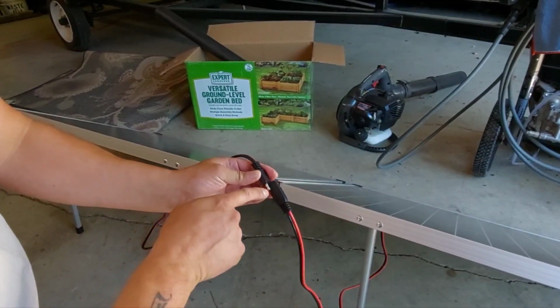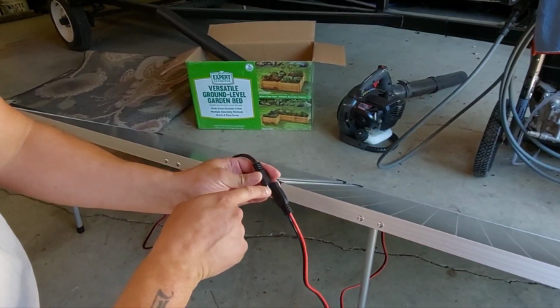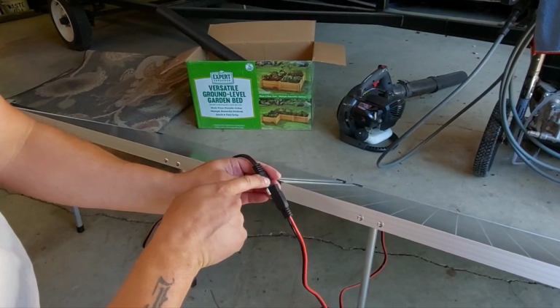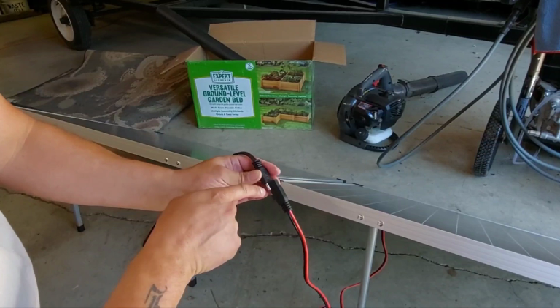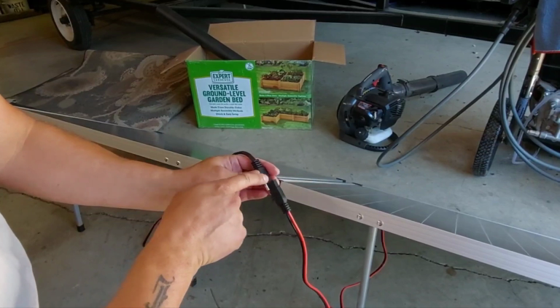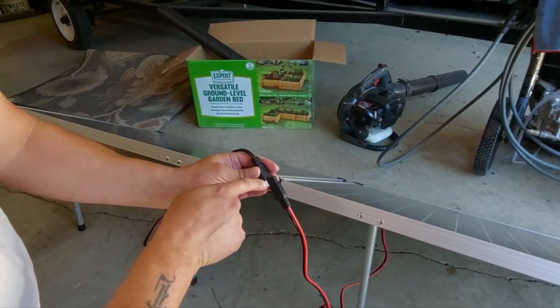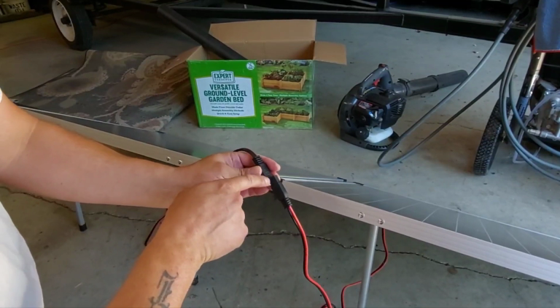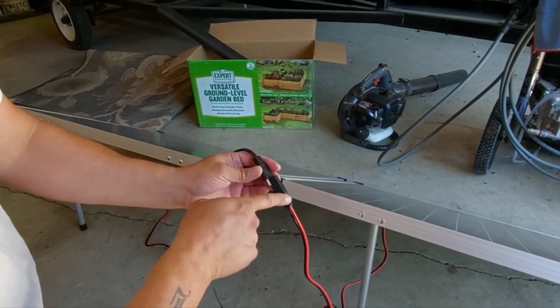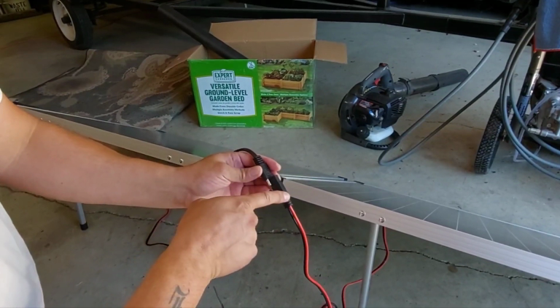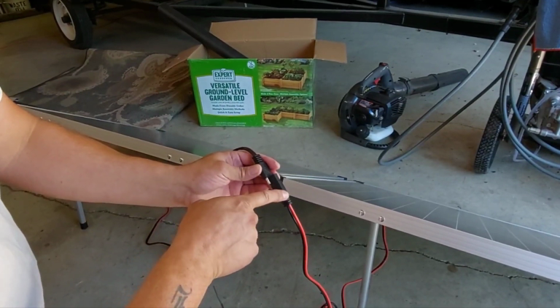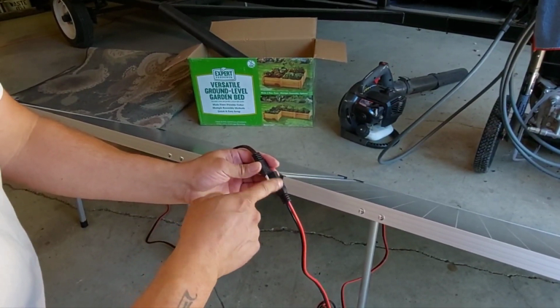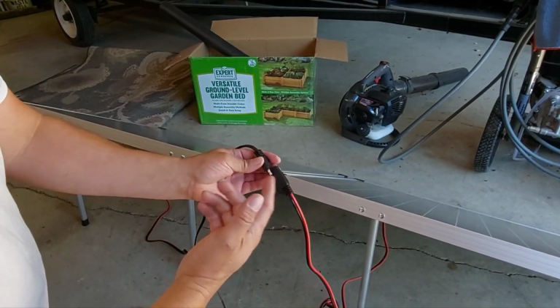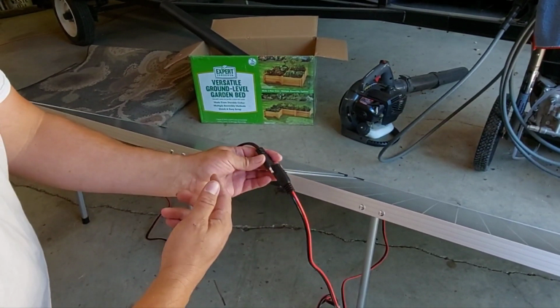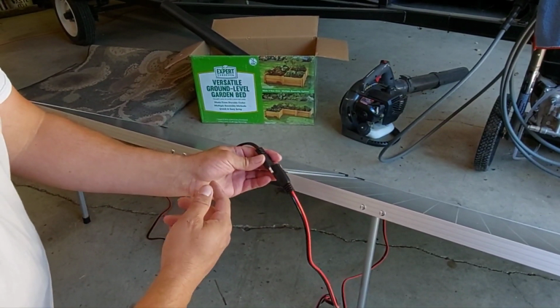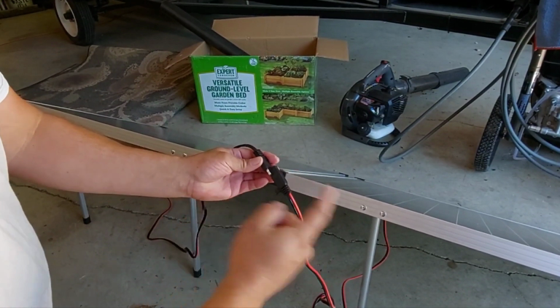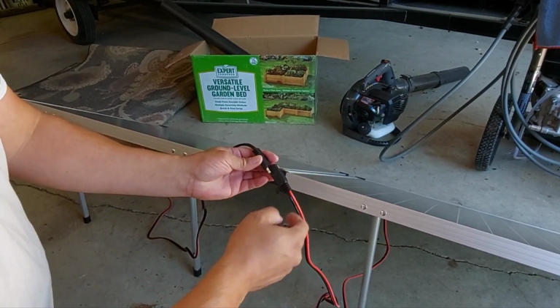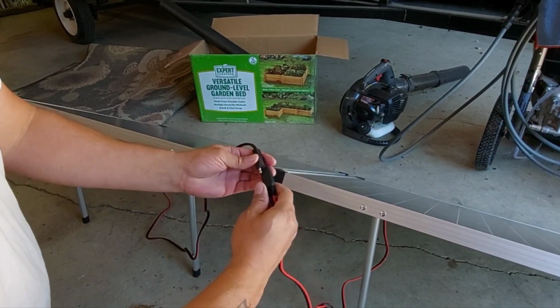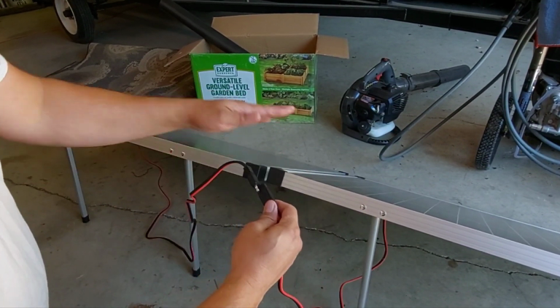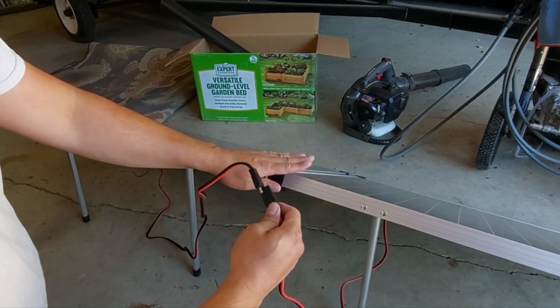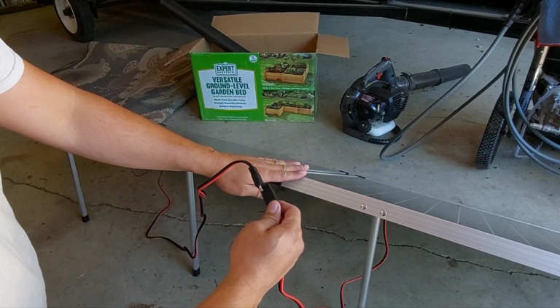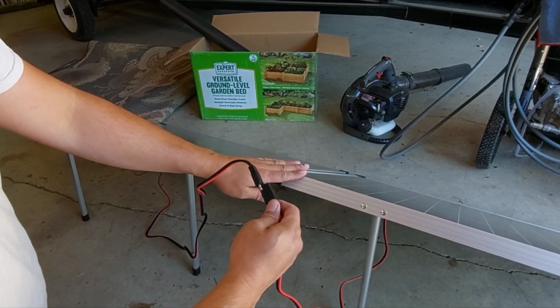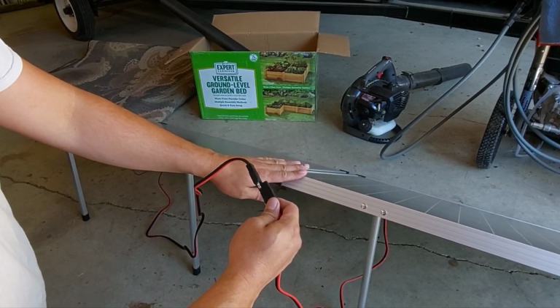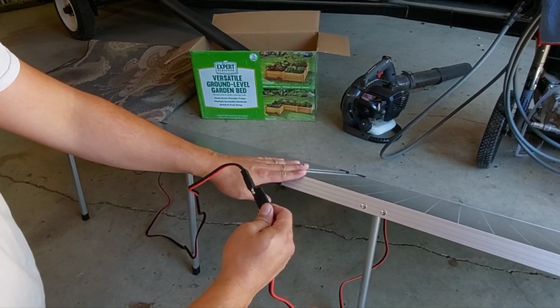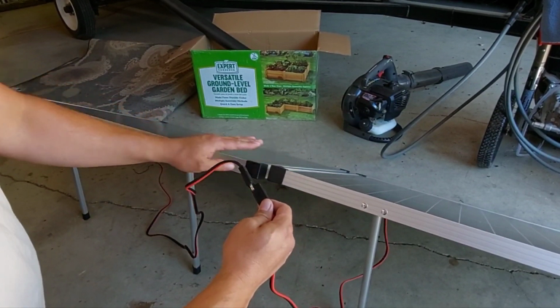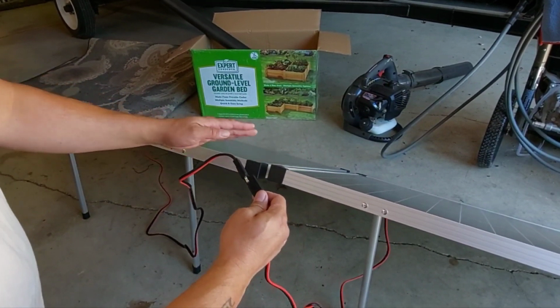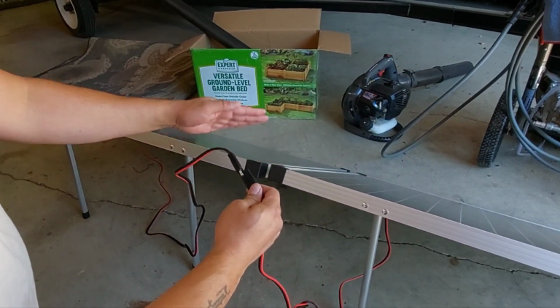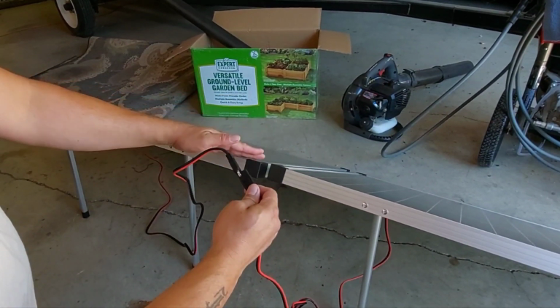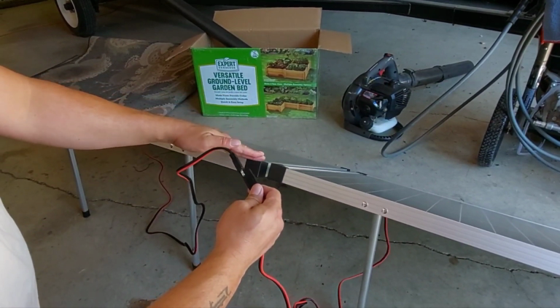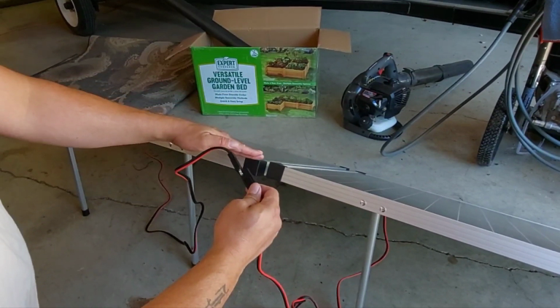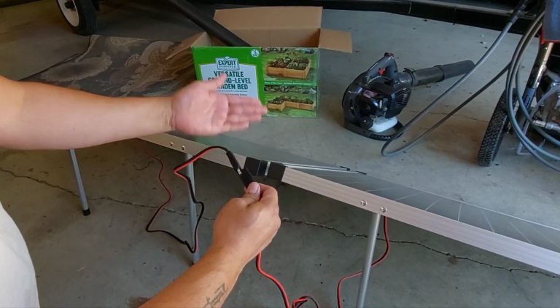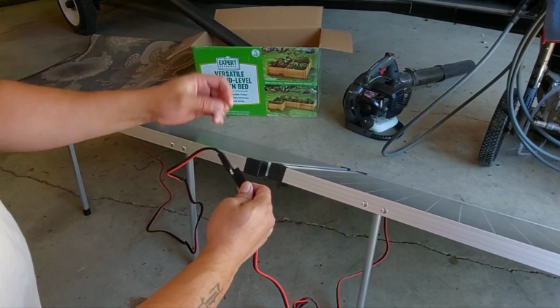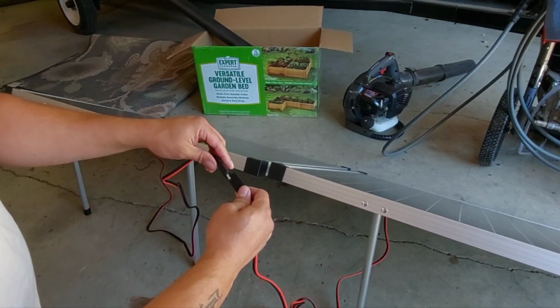If we were to check voltage from here to here out in the sun it would be 40 volts — it's additive. It would be whatever this panel is rated at plus whatever the other panel is rated at.